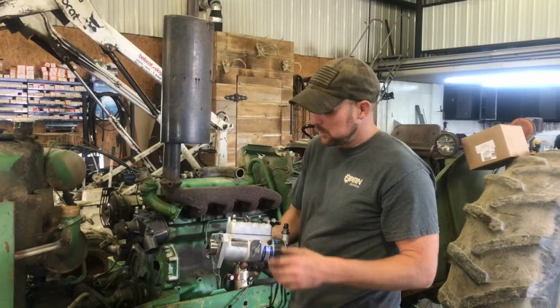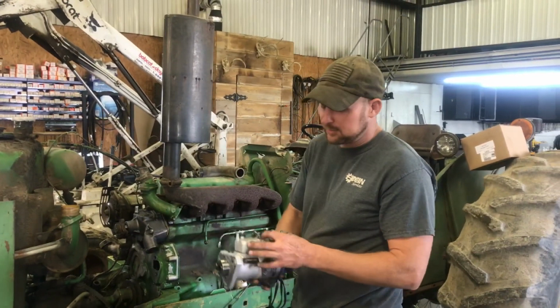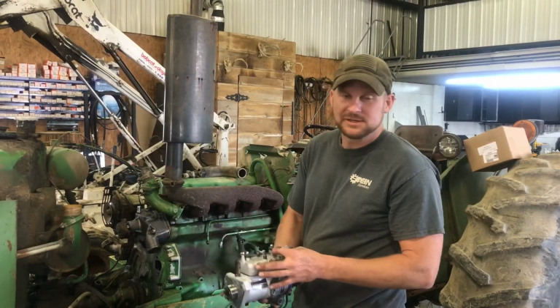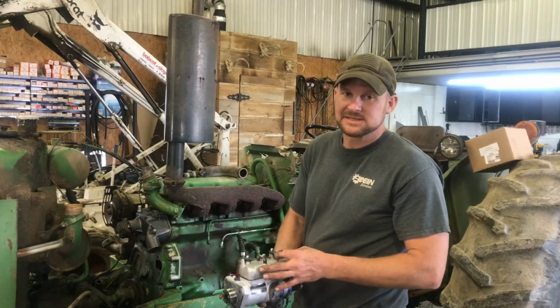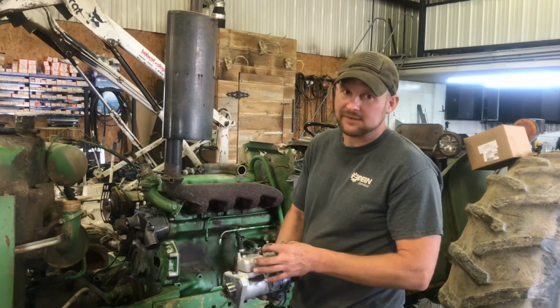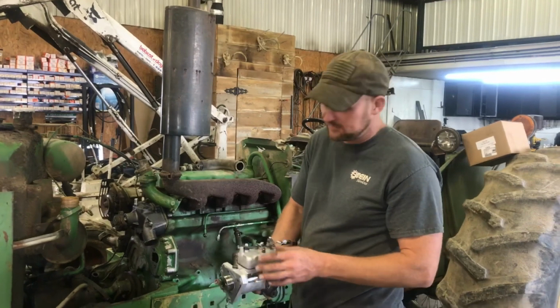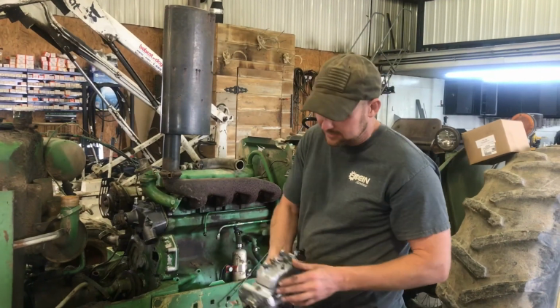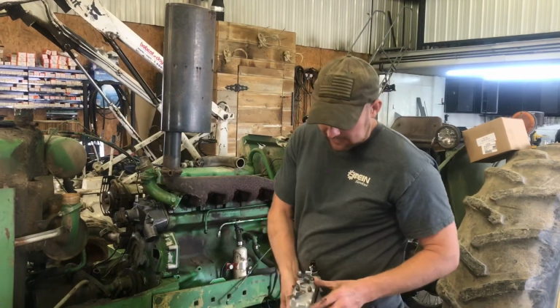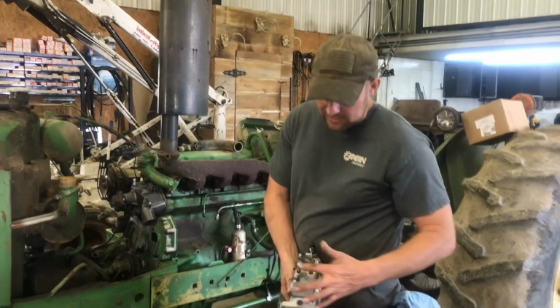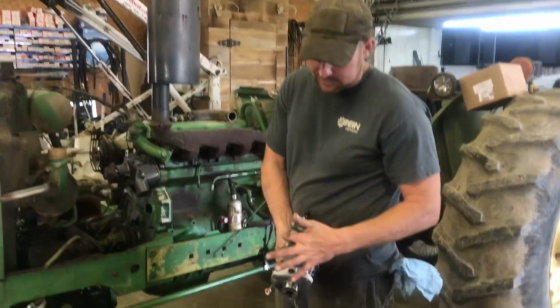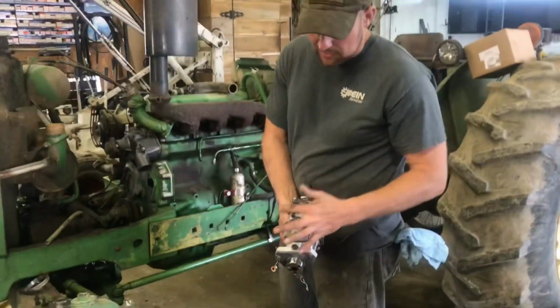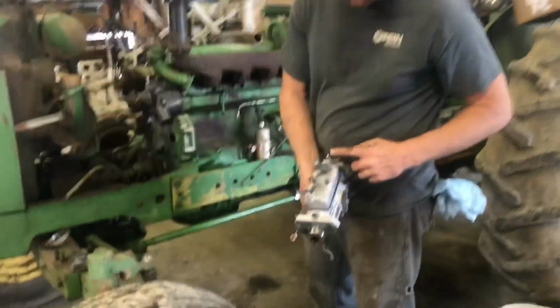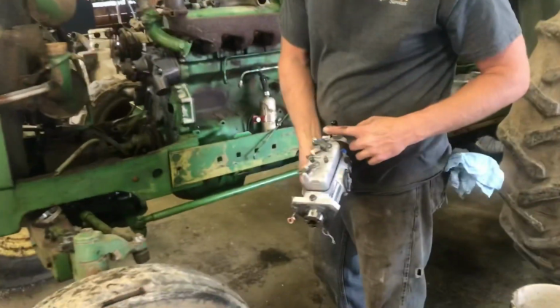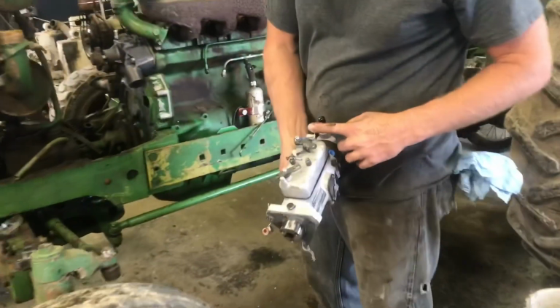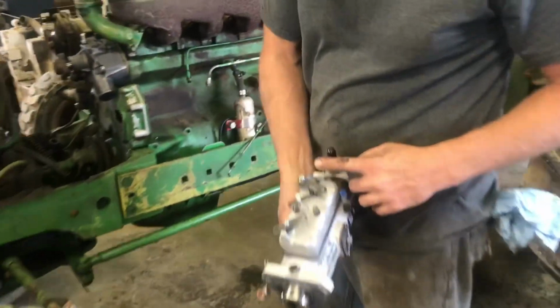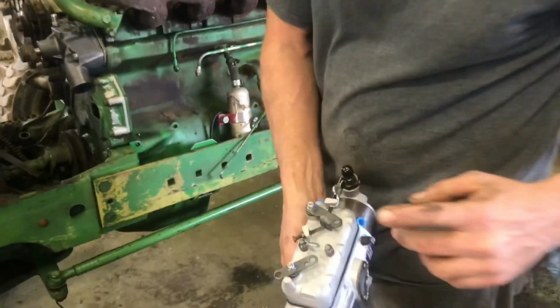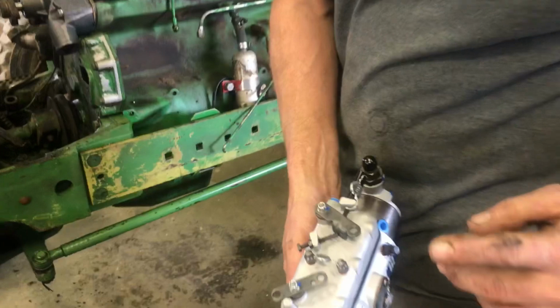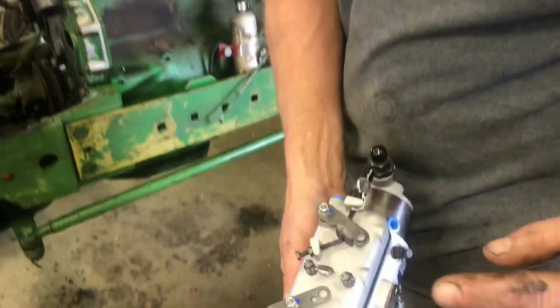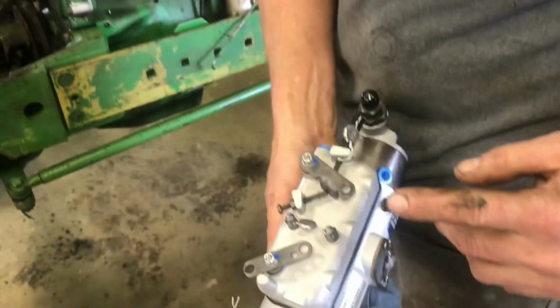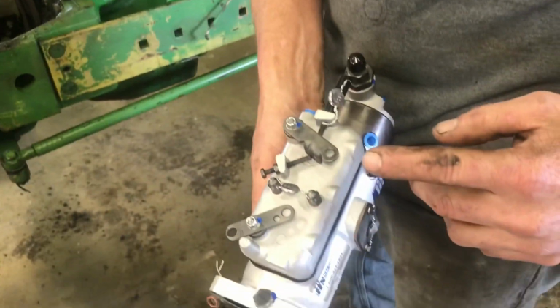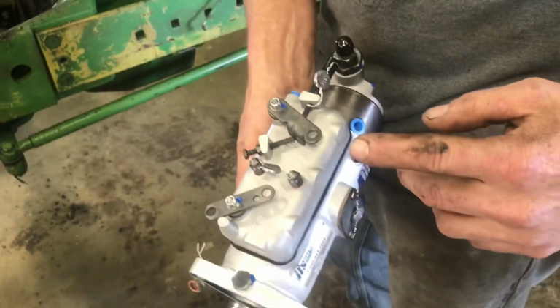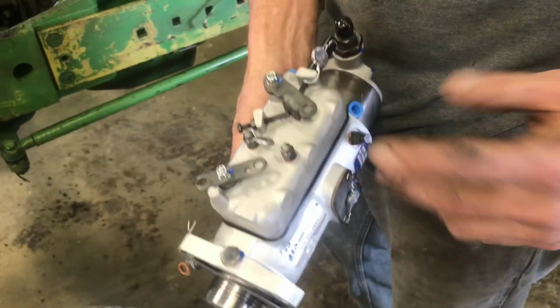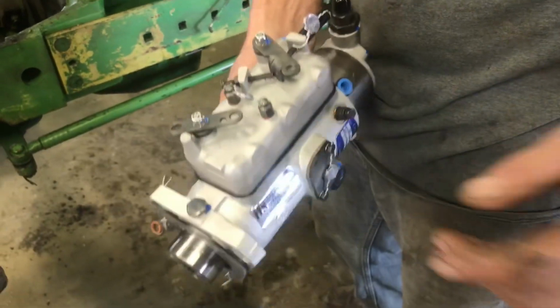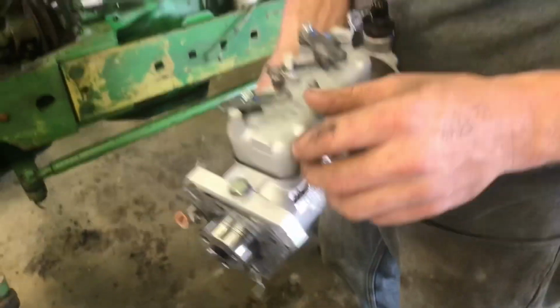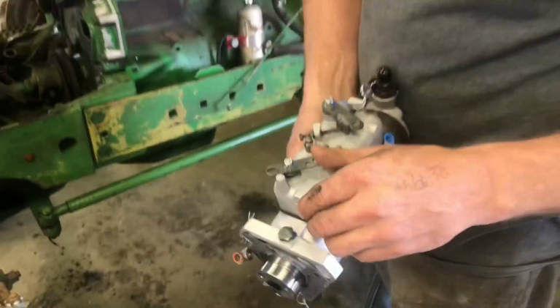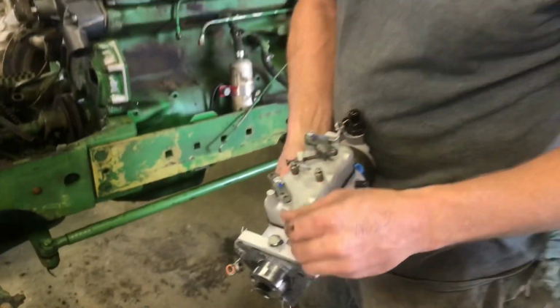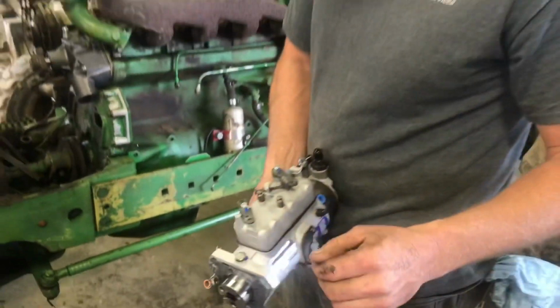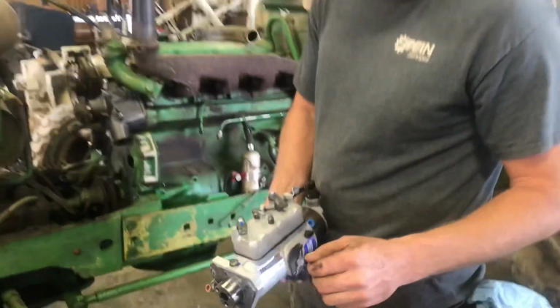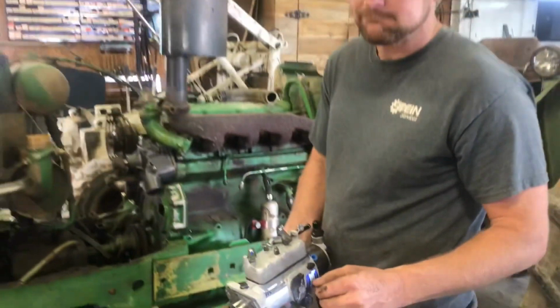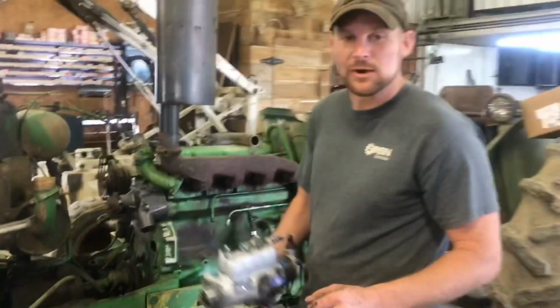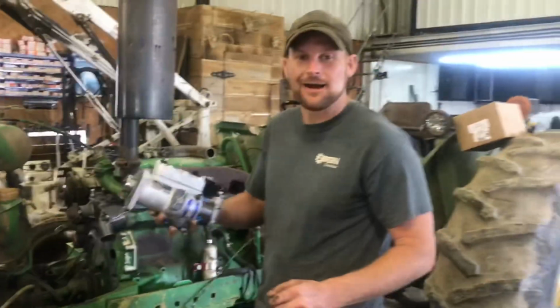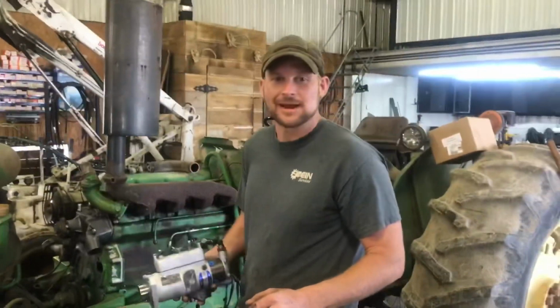All your throttle speeds should be set from the factory. If not, there's a low idle and a high idle adjustment. Other than that, you should be good to go. Good luck — thanks.